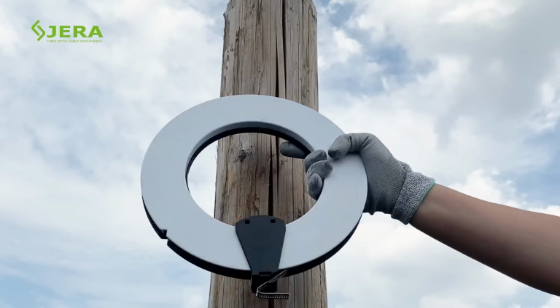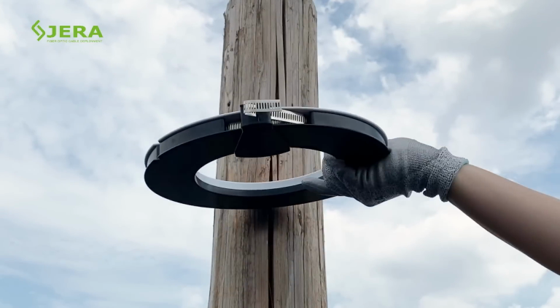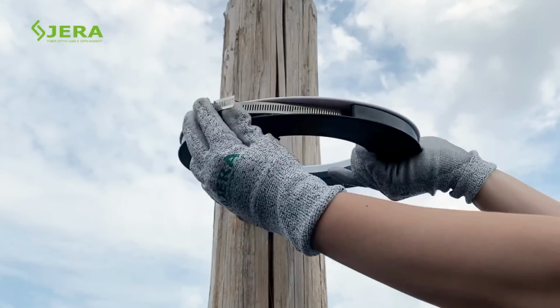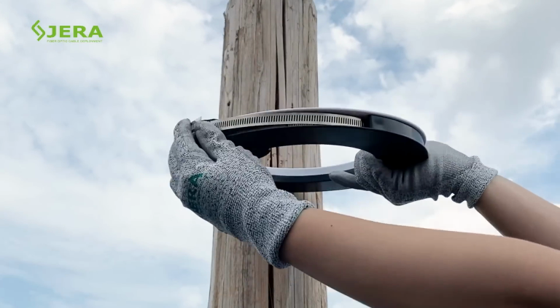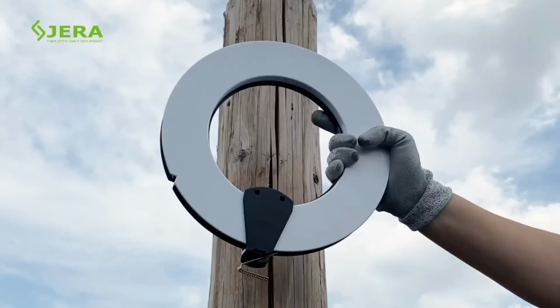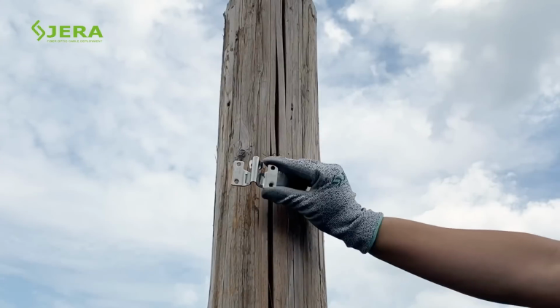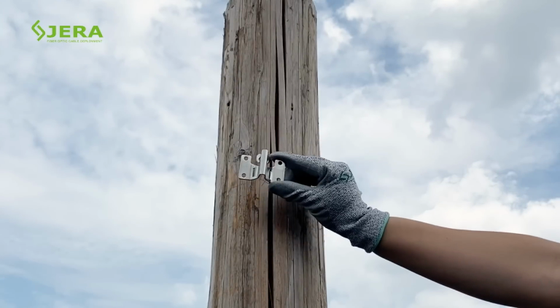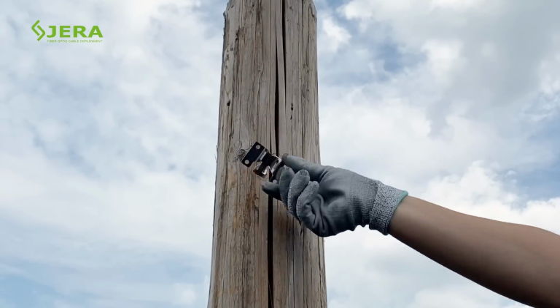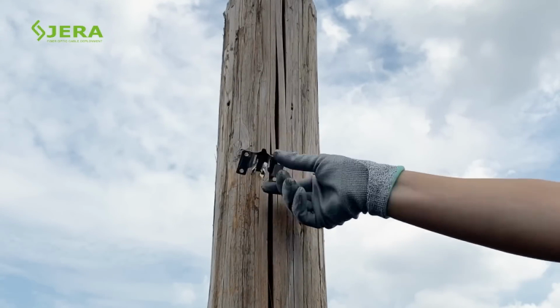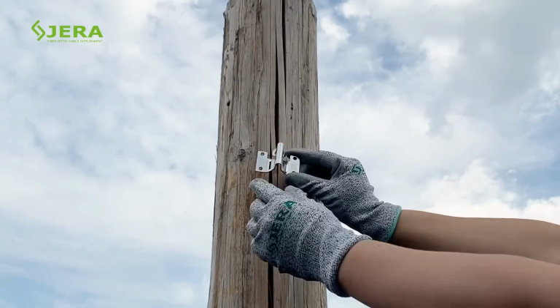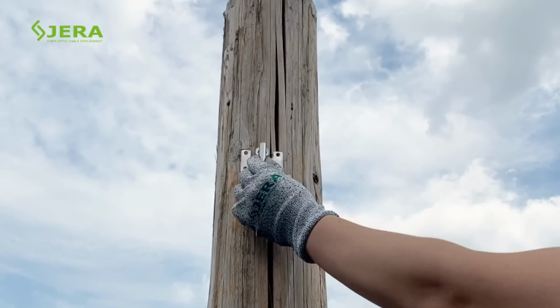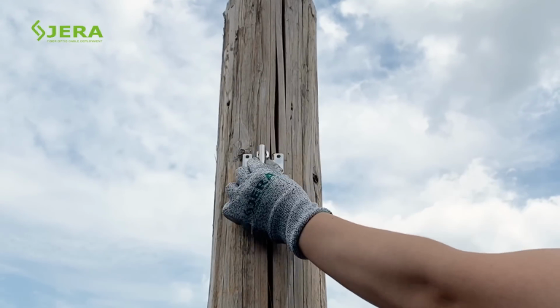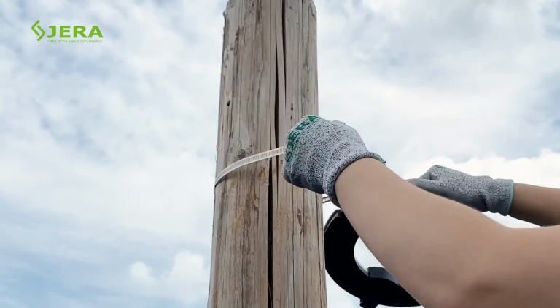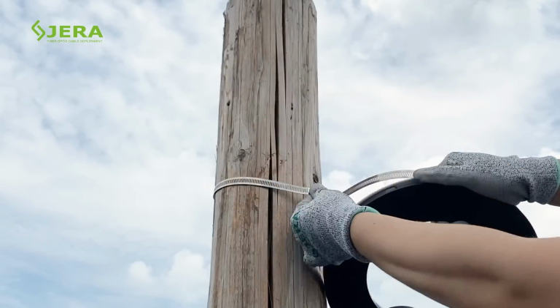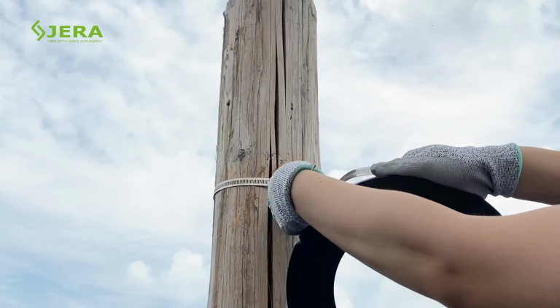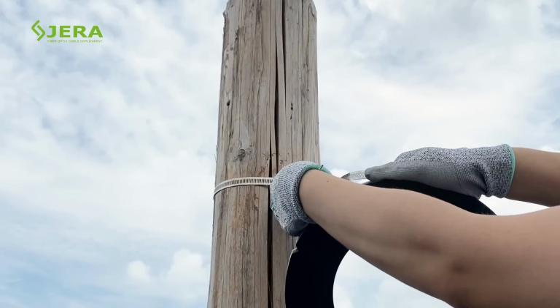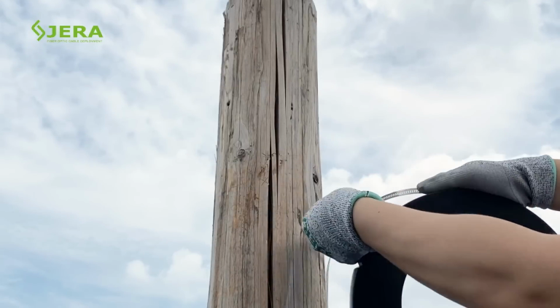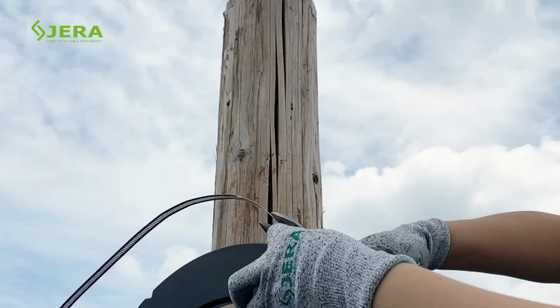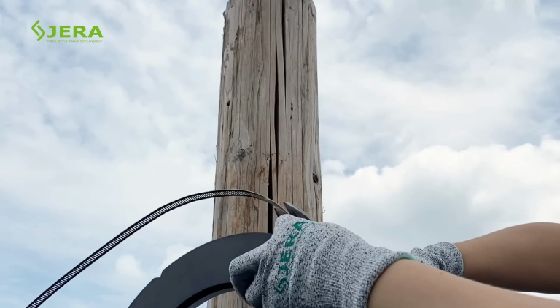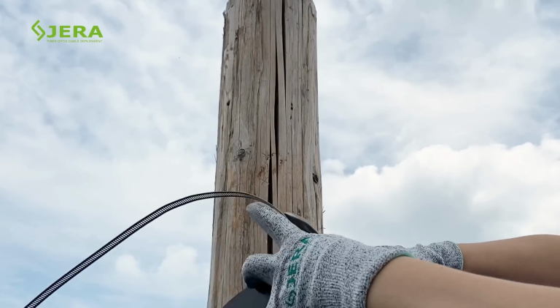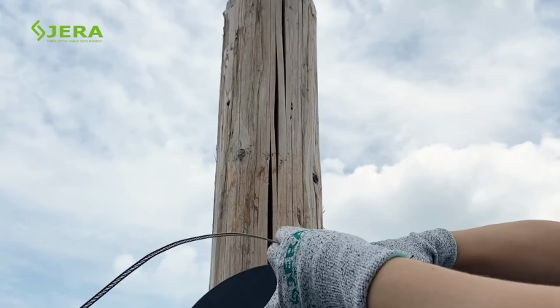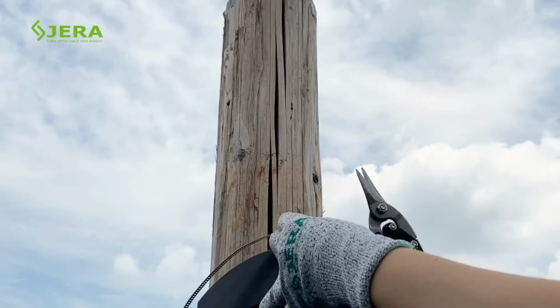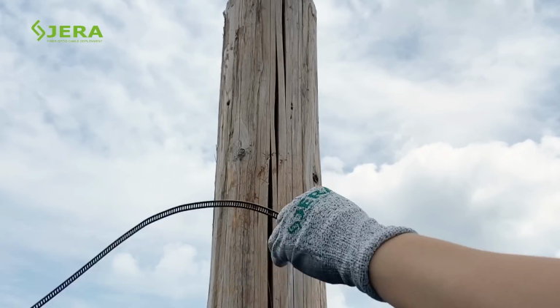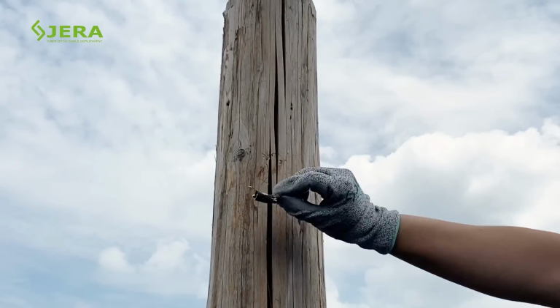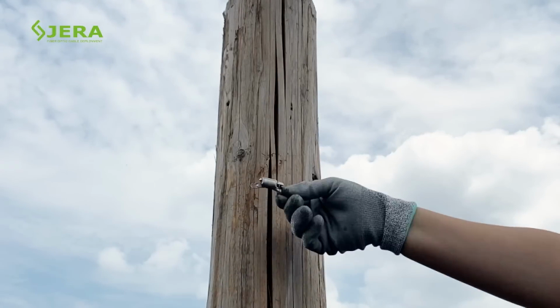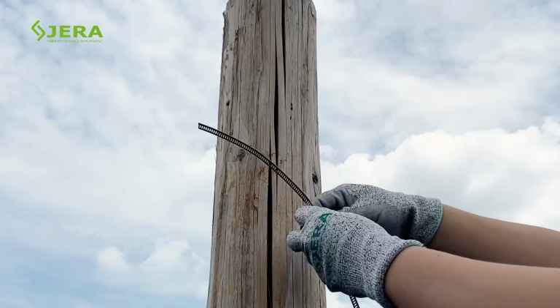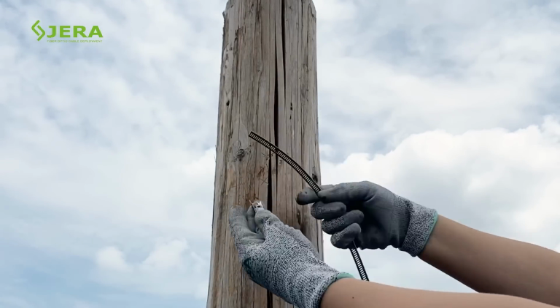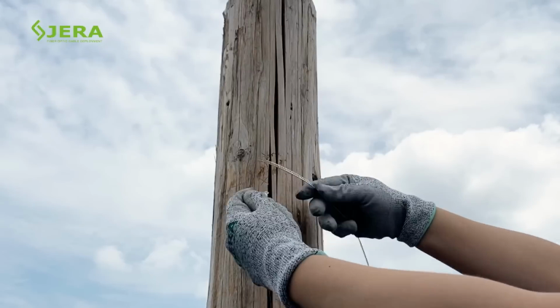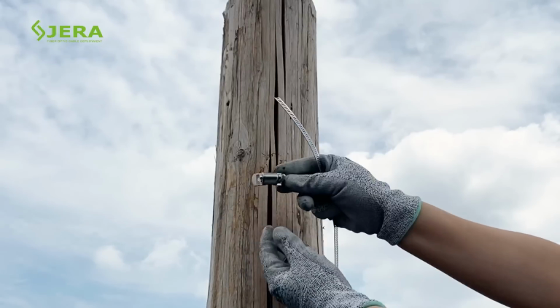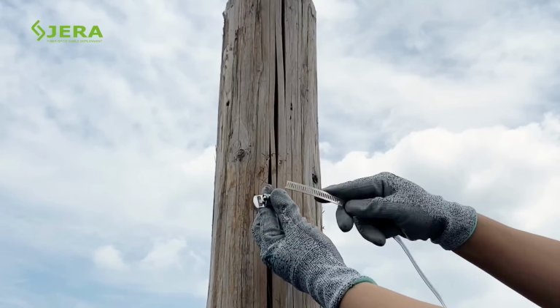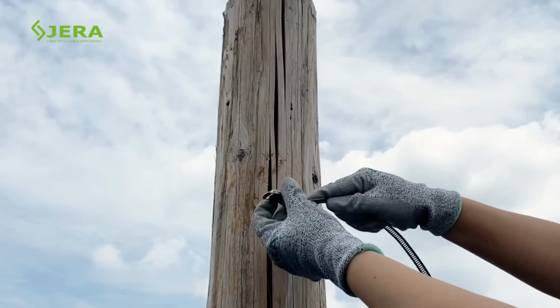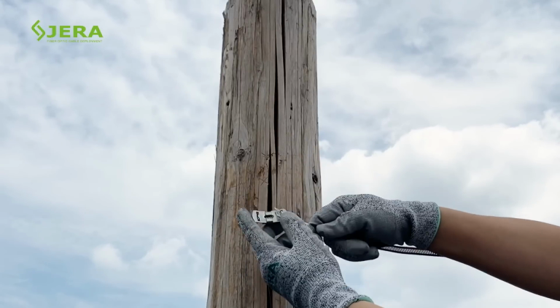Key installation steps. Measure and cut the stainless steel tie with required length. Insert the buckle into the stainless steel tie as shown.